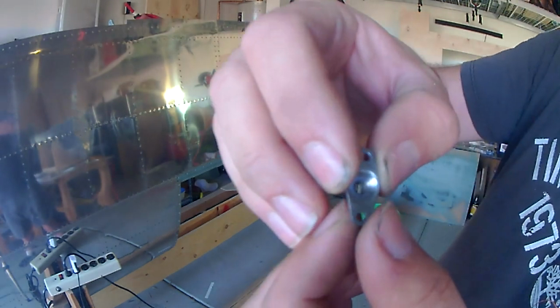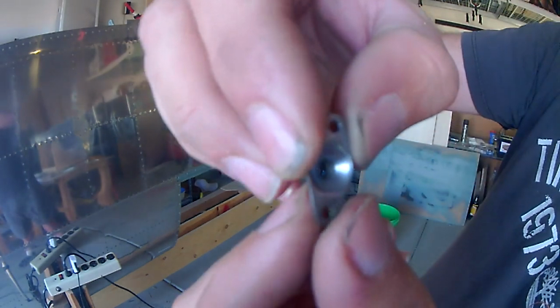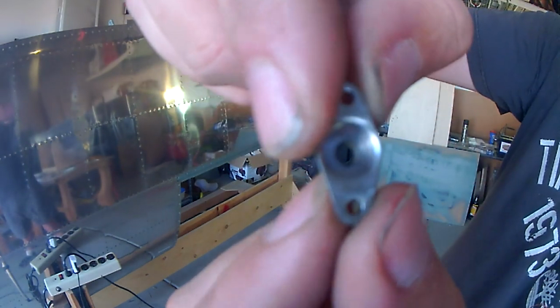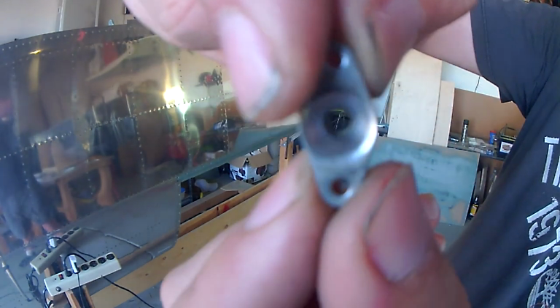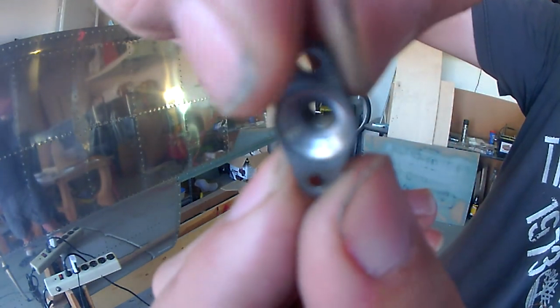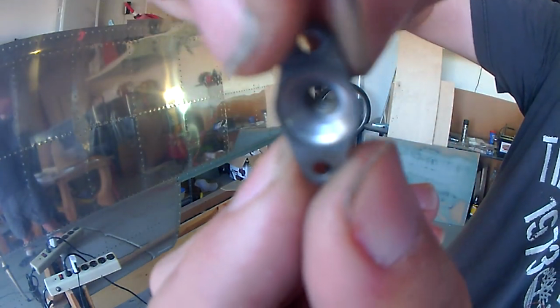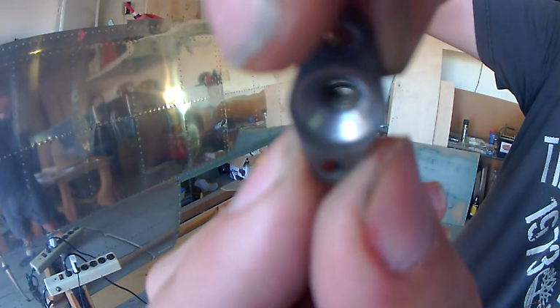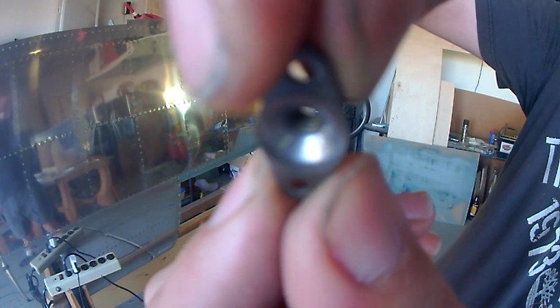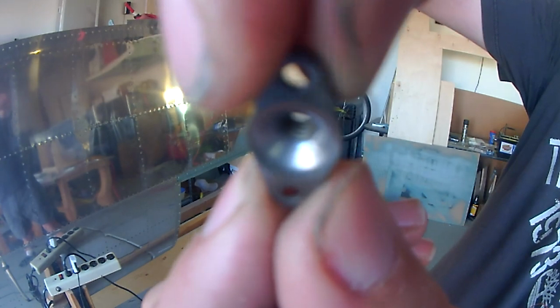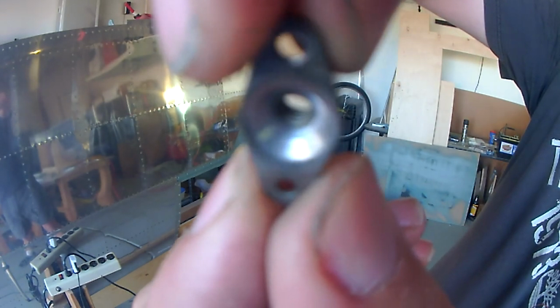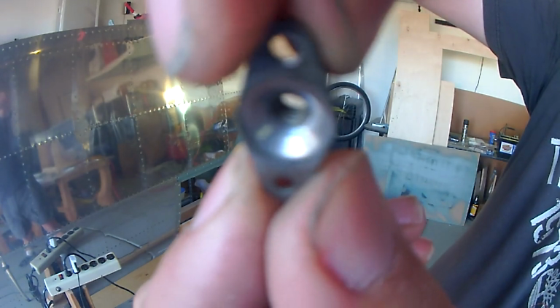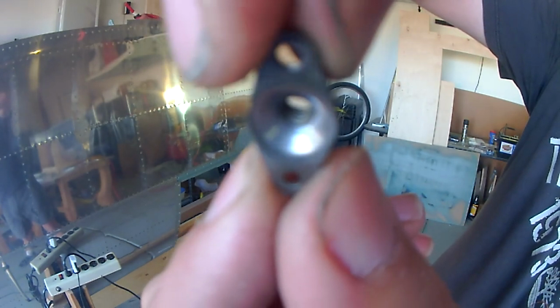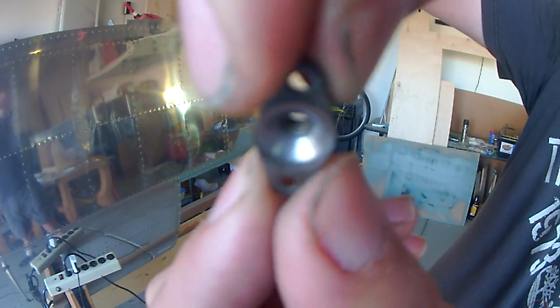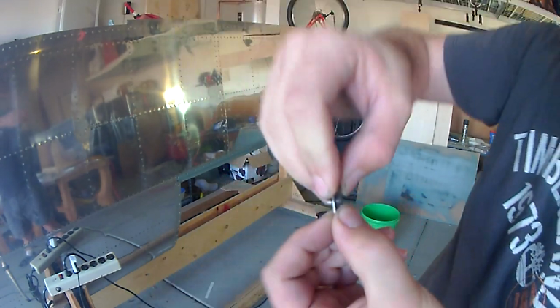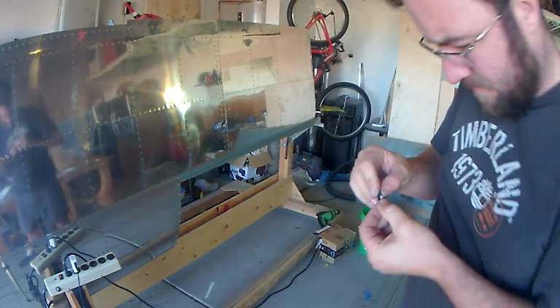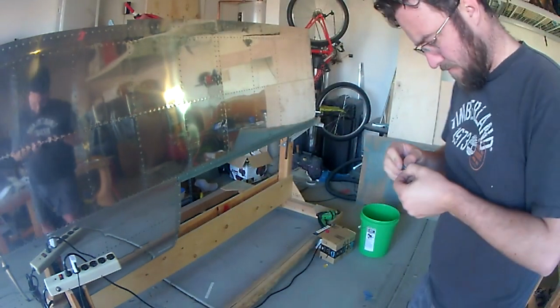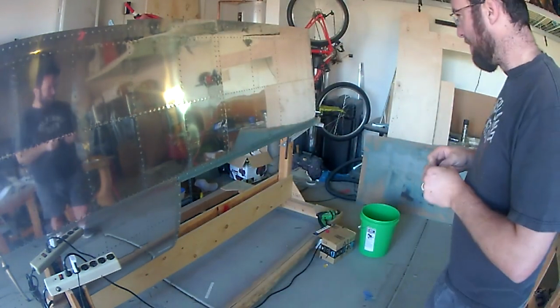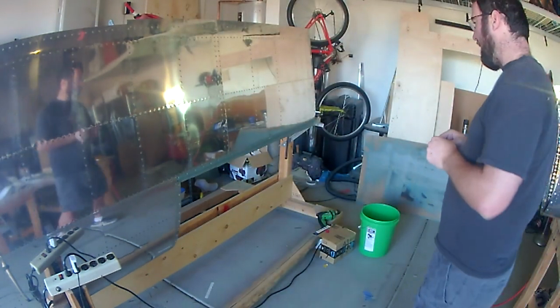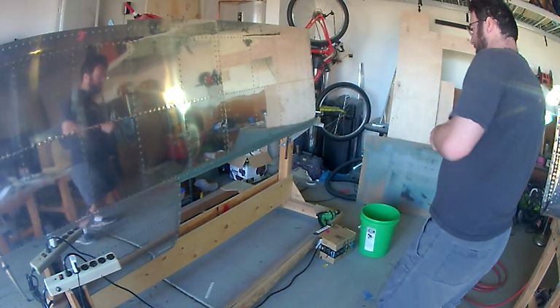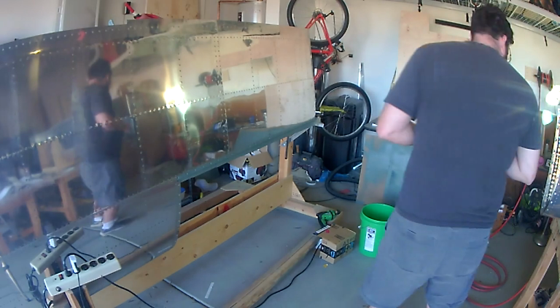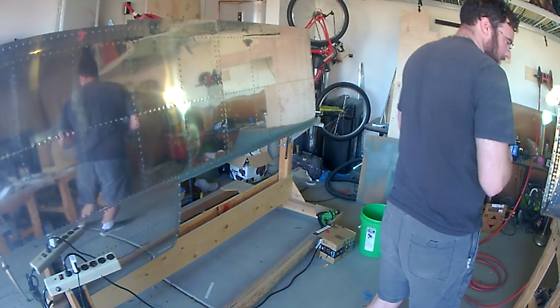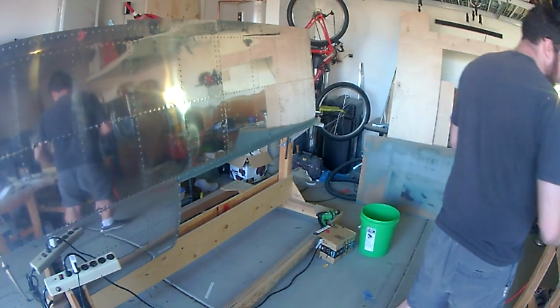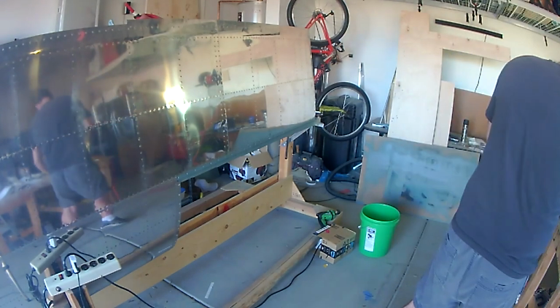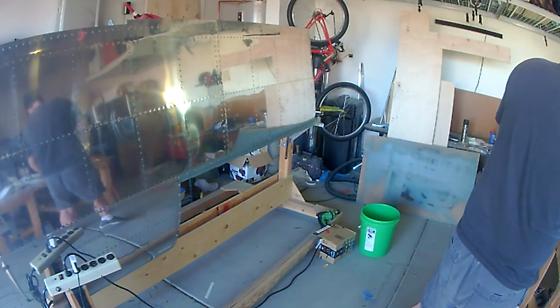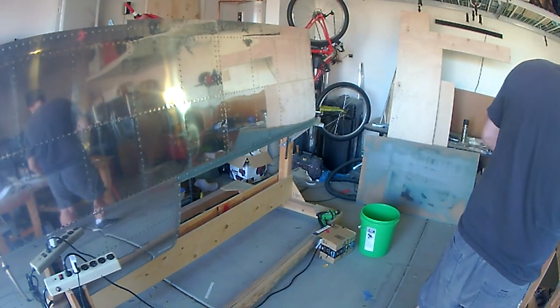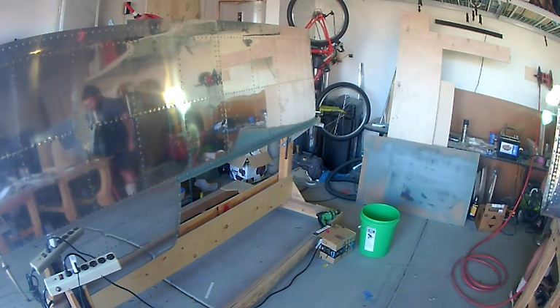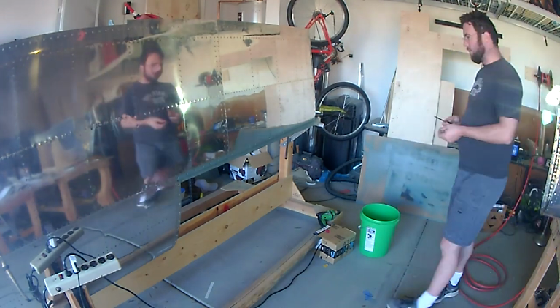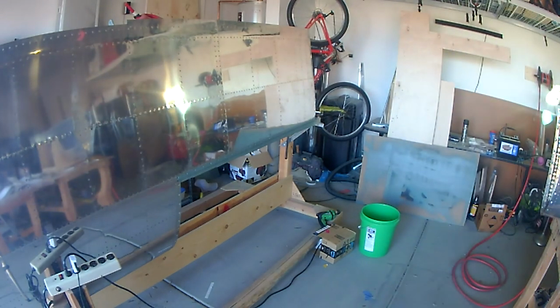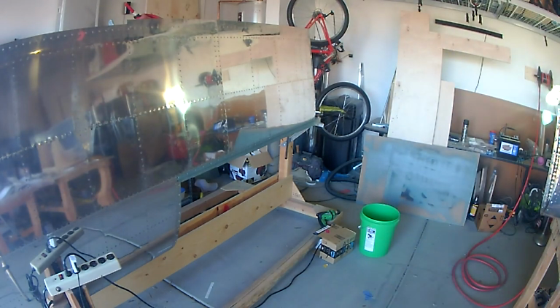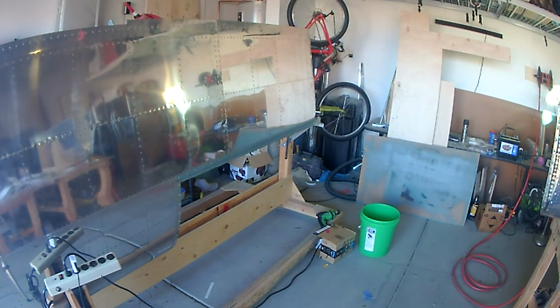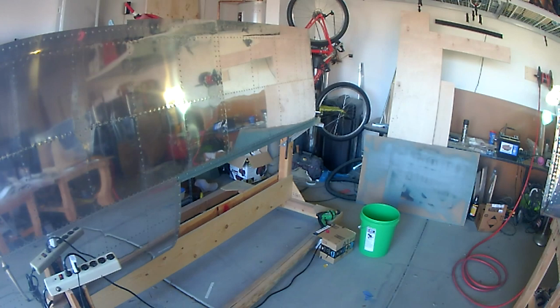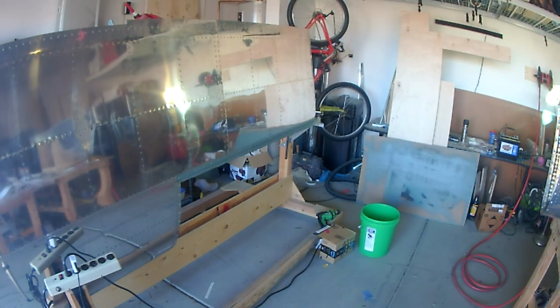The camera doesn't pick it up very well, but there are threads inside the replacement that you can barely make out. So it's just a matter of installing the new nut plate and then reattaching the fuel tank in its proper place.